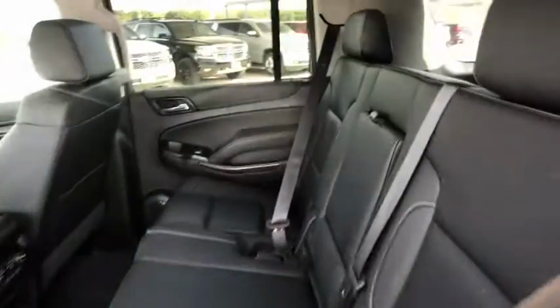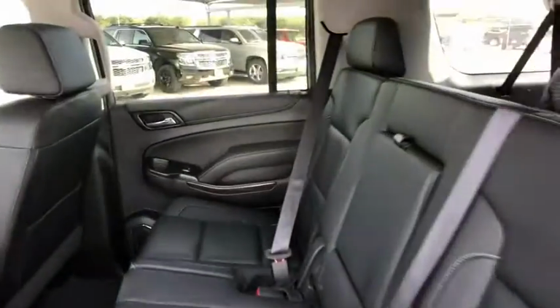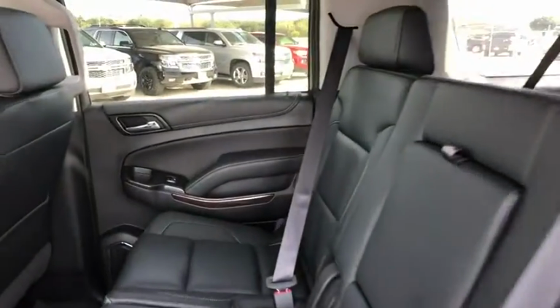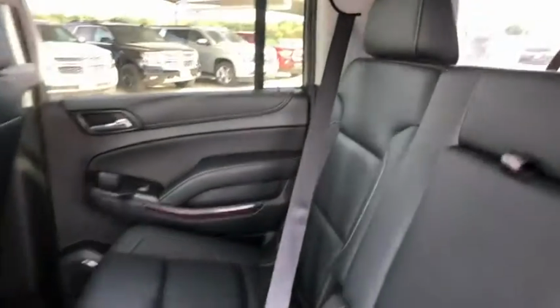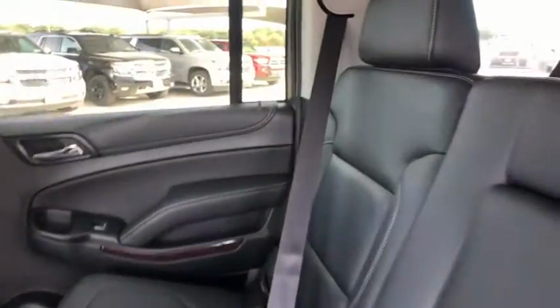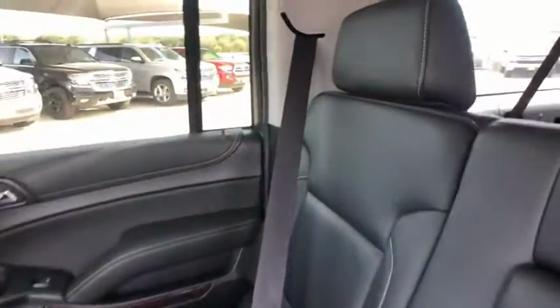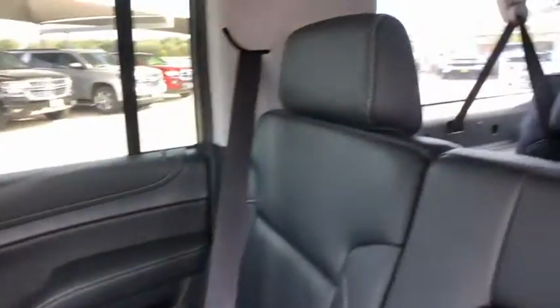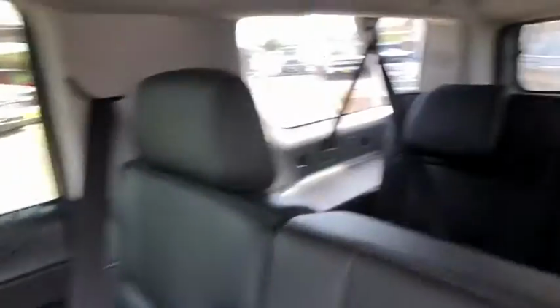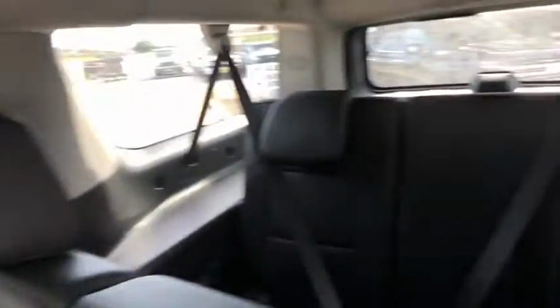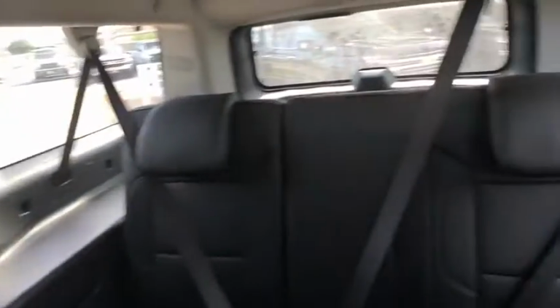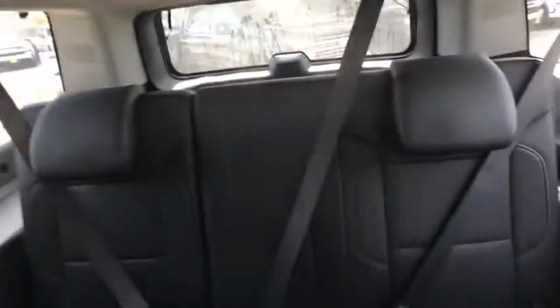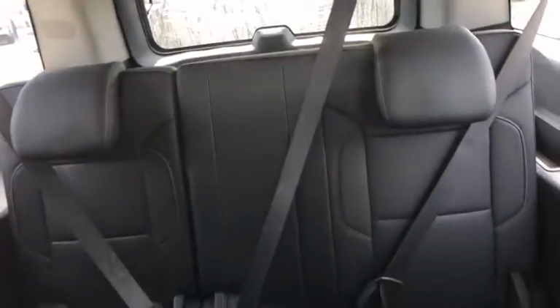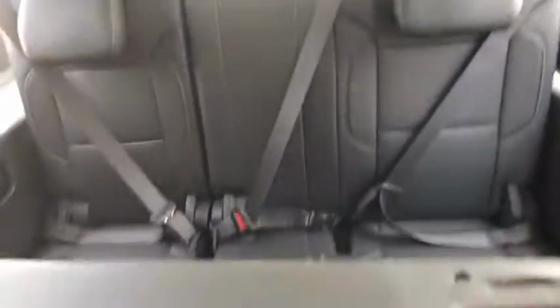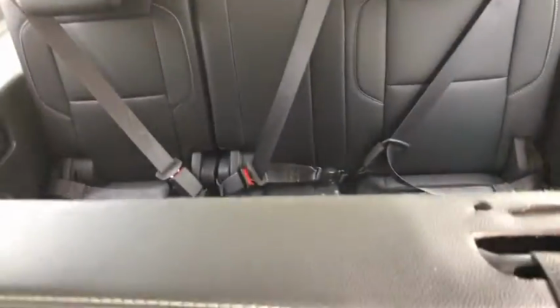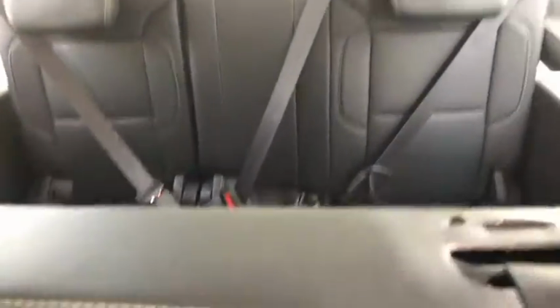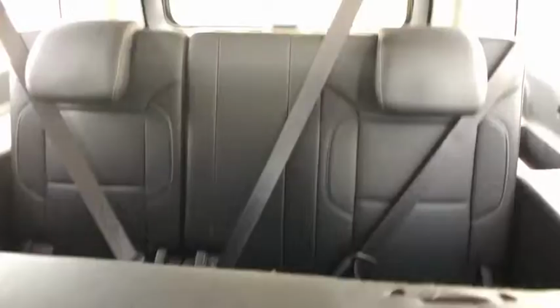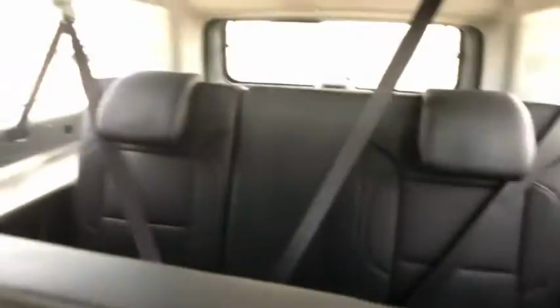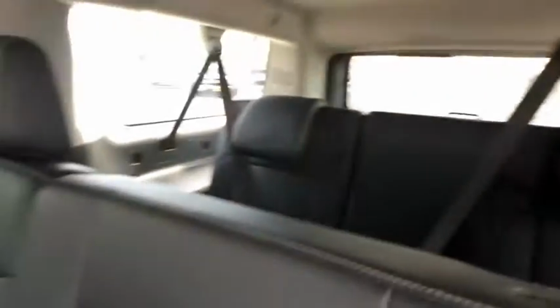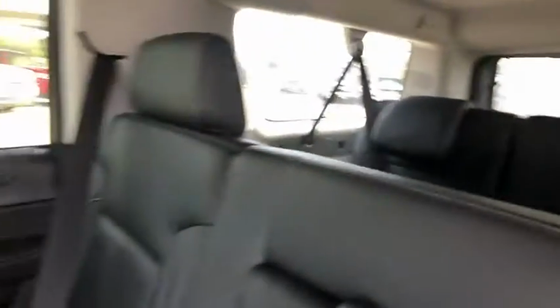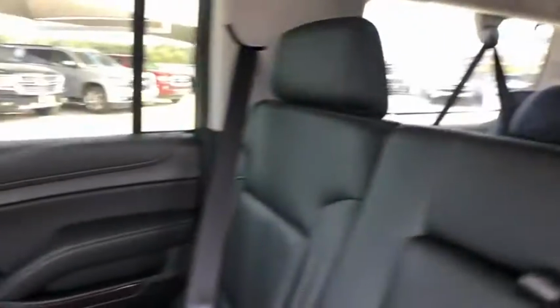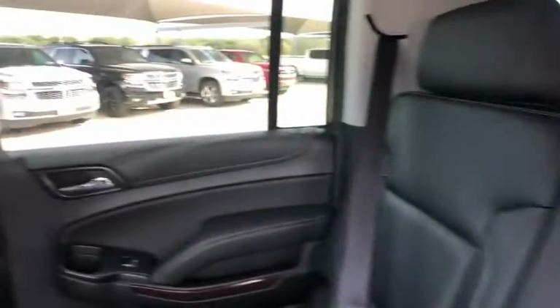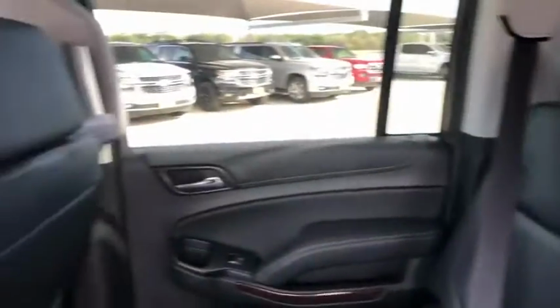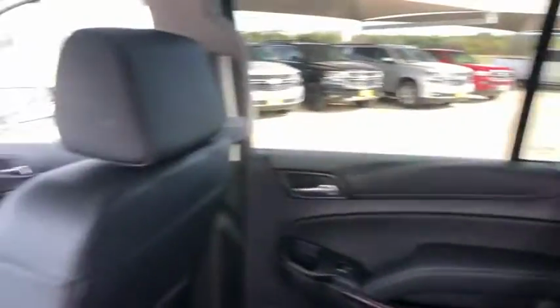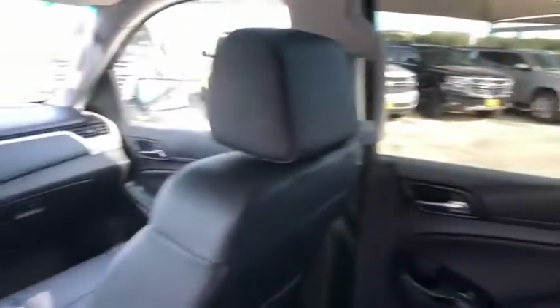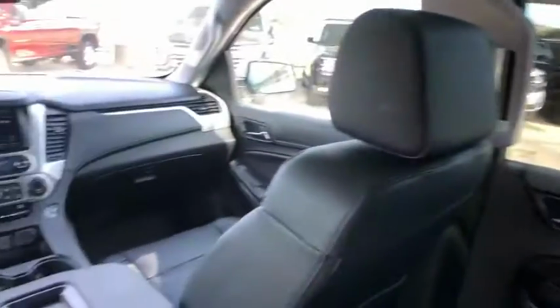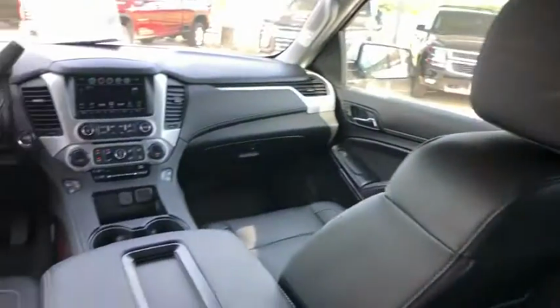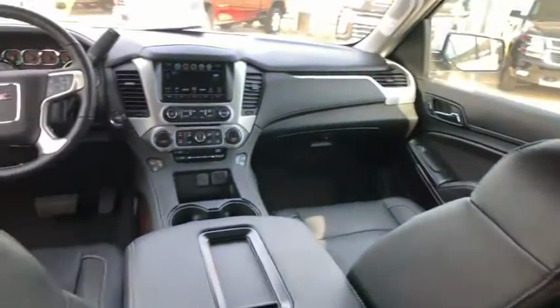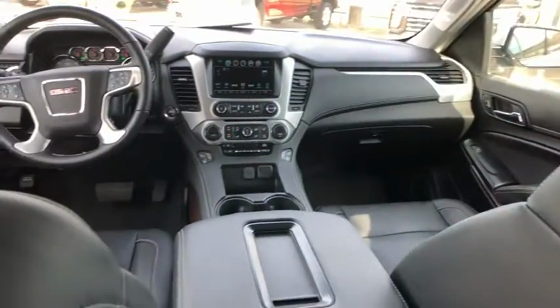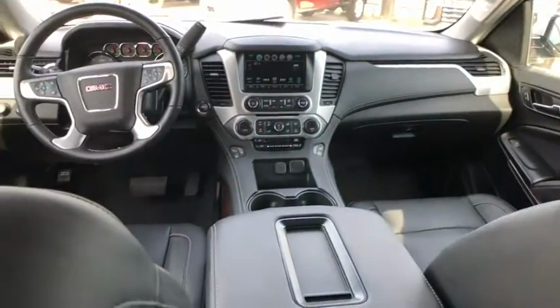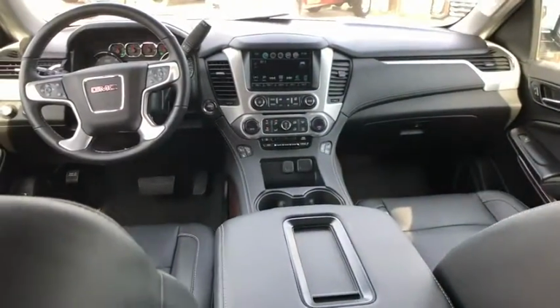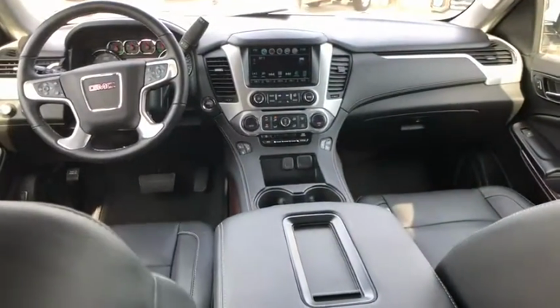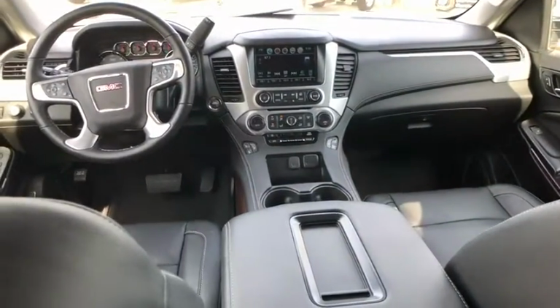Stability control, traction control, lane departure warning, power passenger seat, backup camera, DVD system, Bluetooth, and leather-wrapped steering wheel.